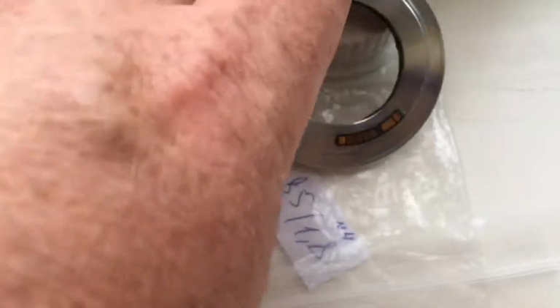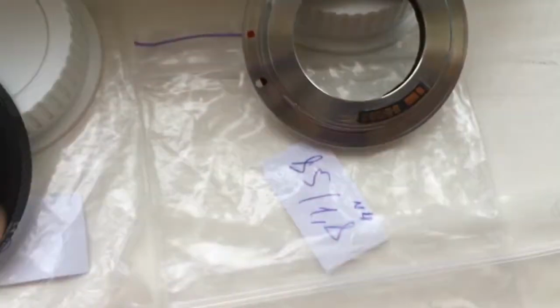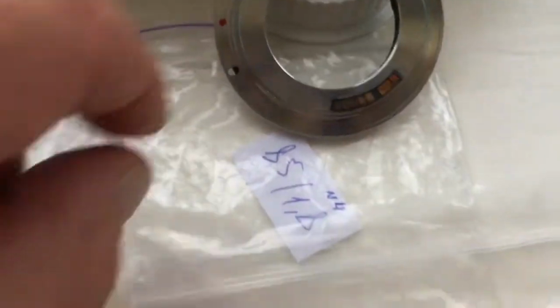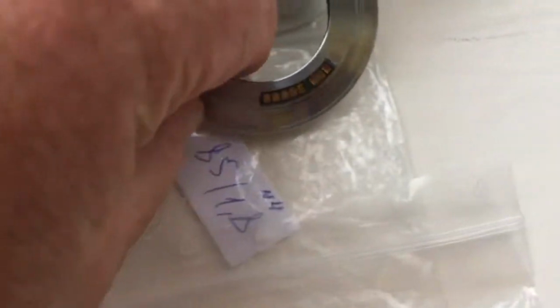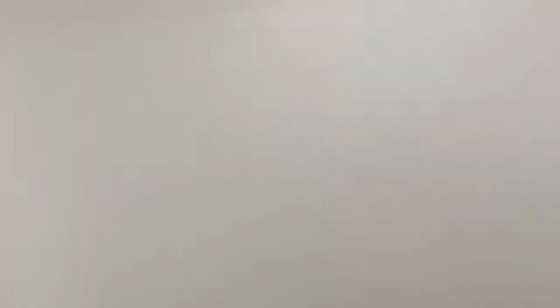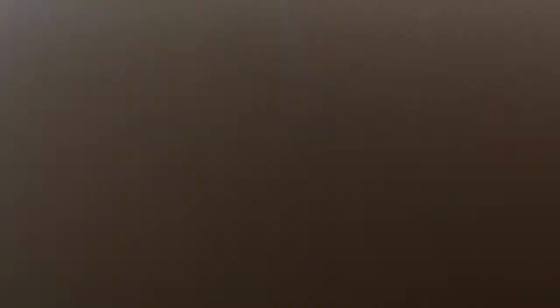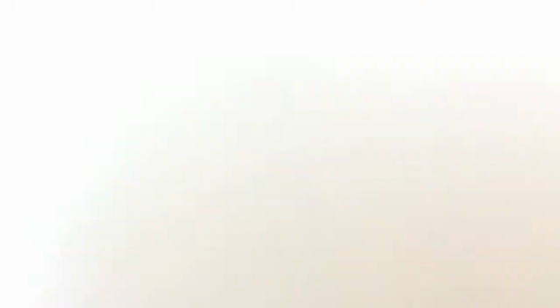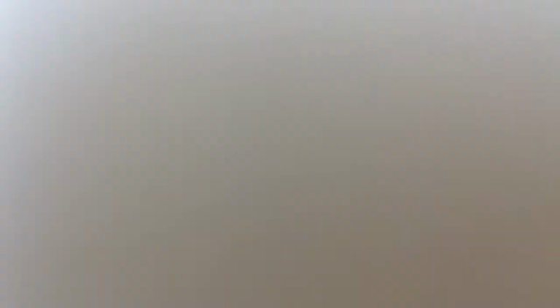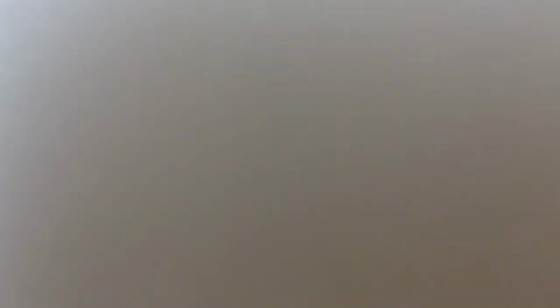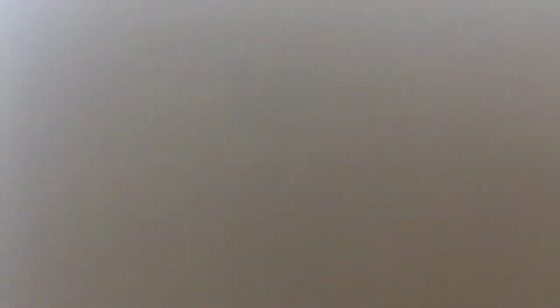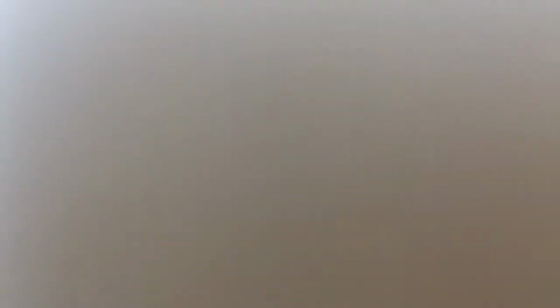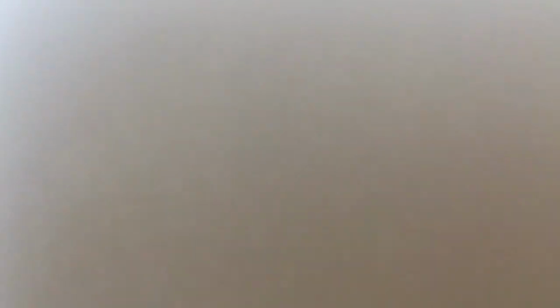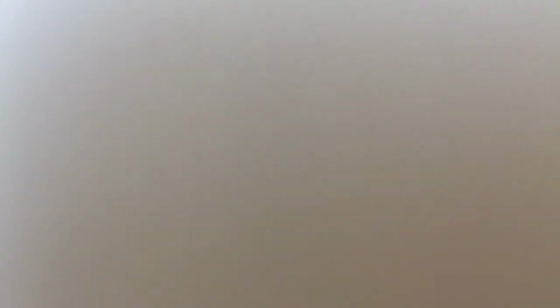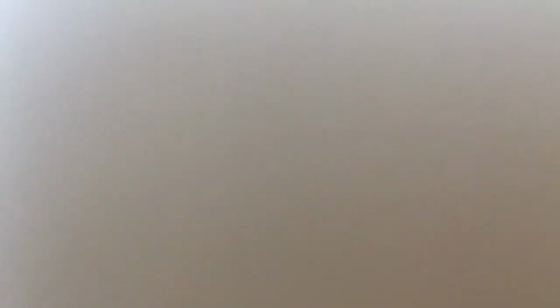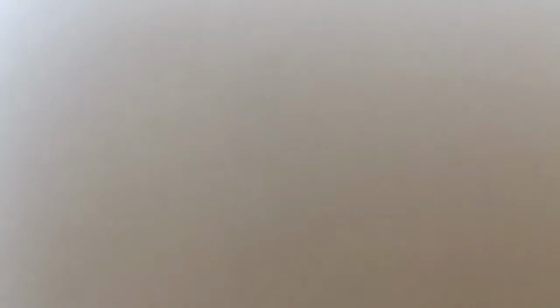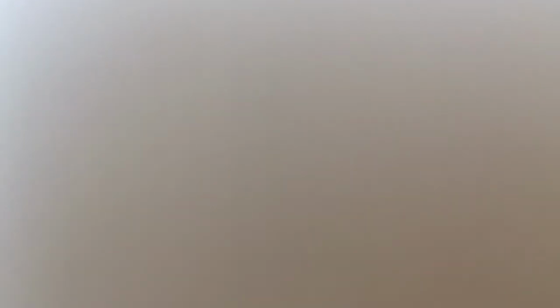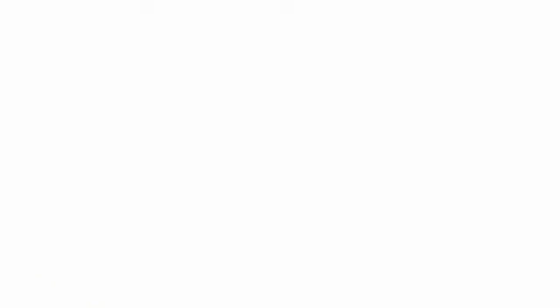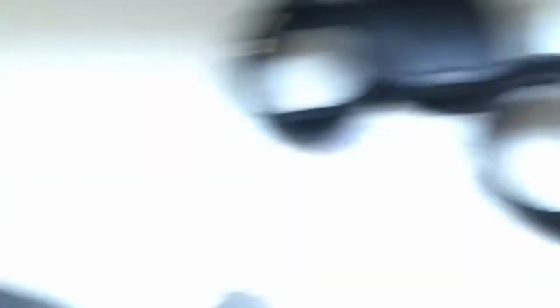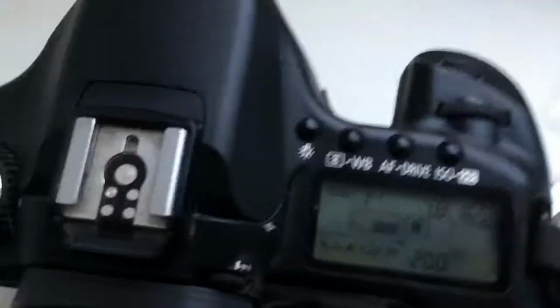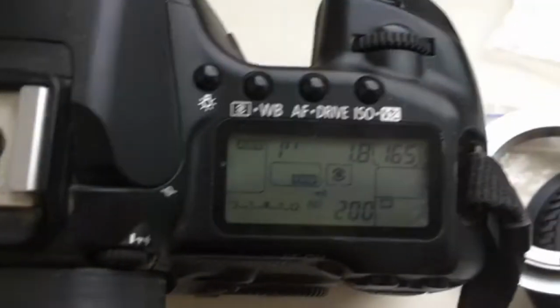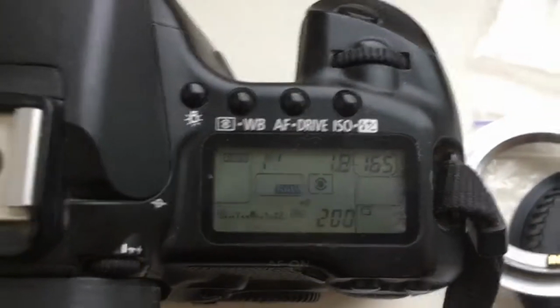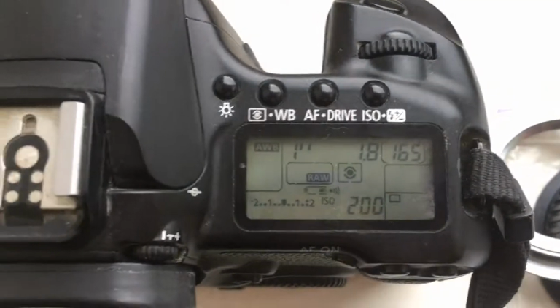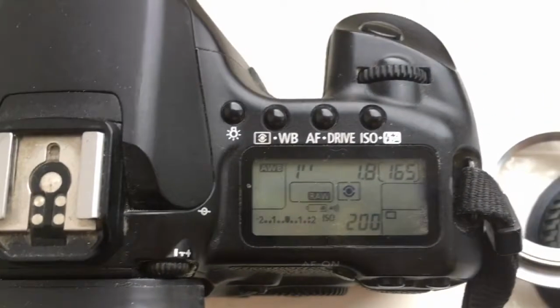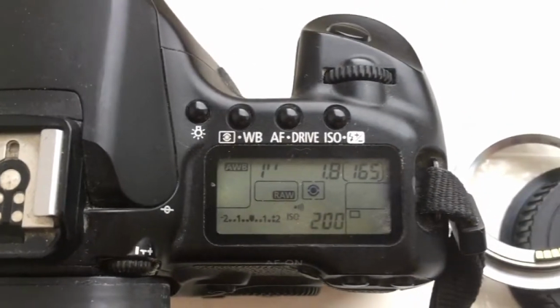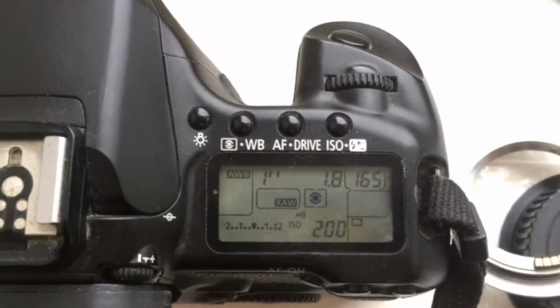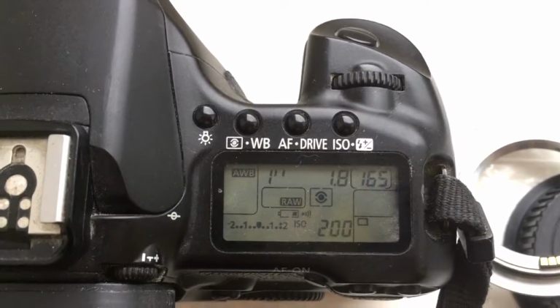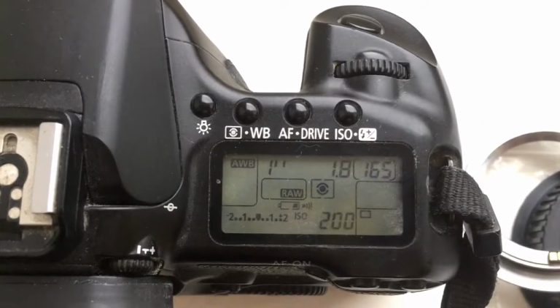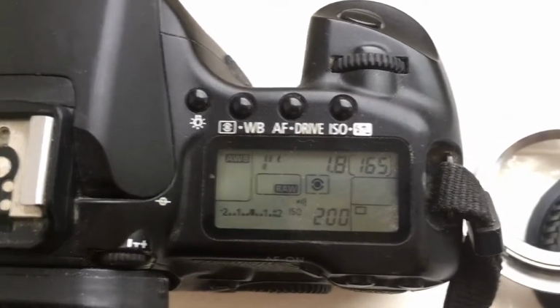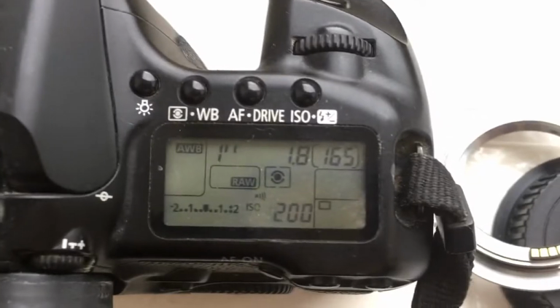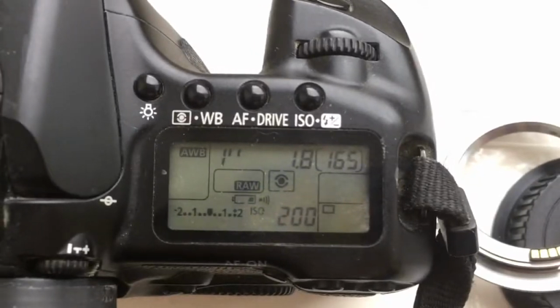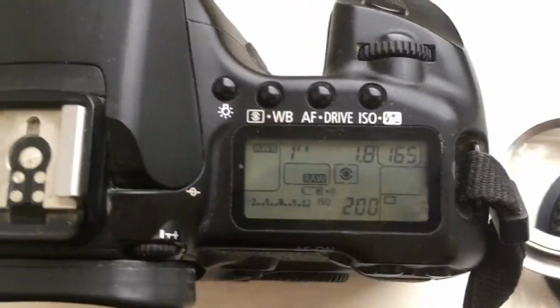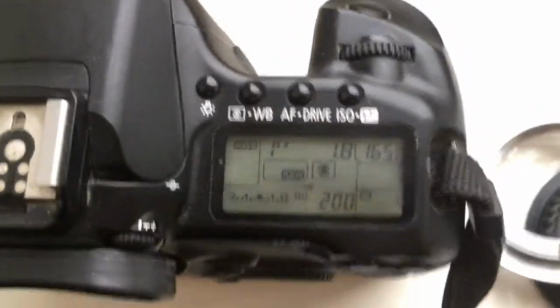Adapter number four: focal length 85 millimeter, aperture 1.8.